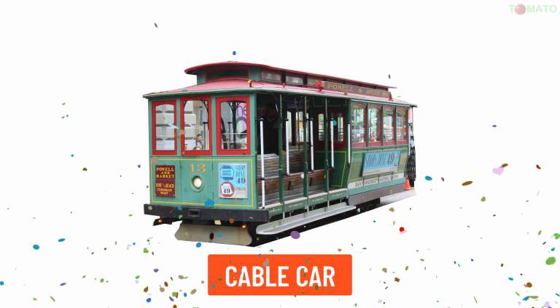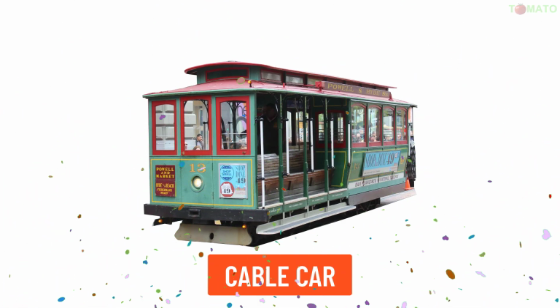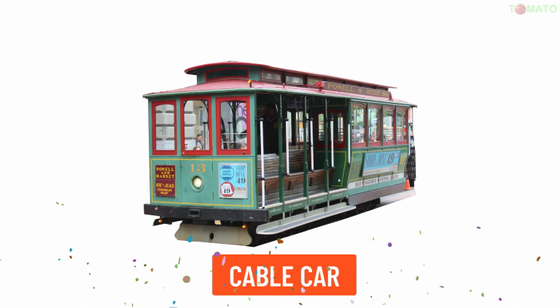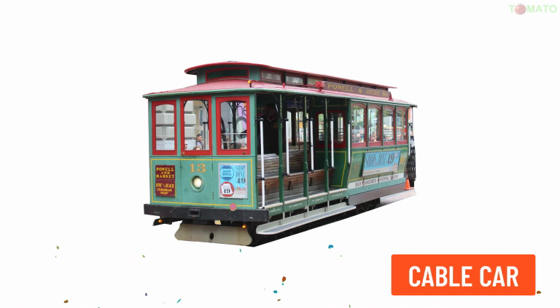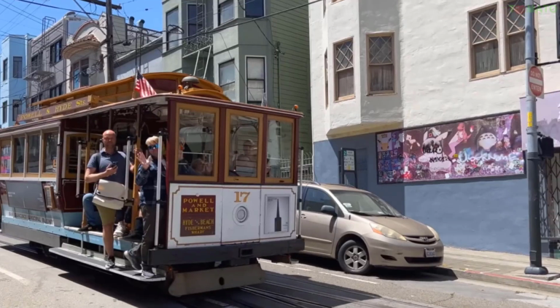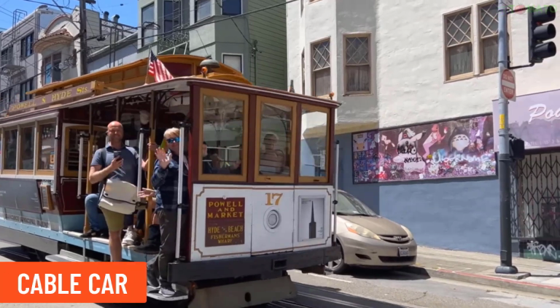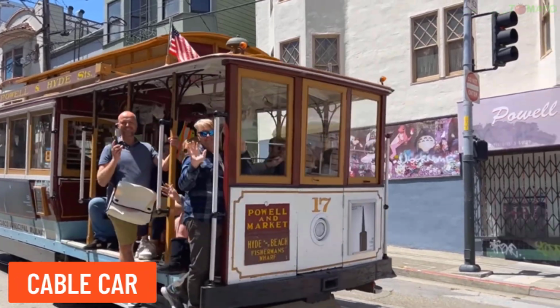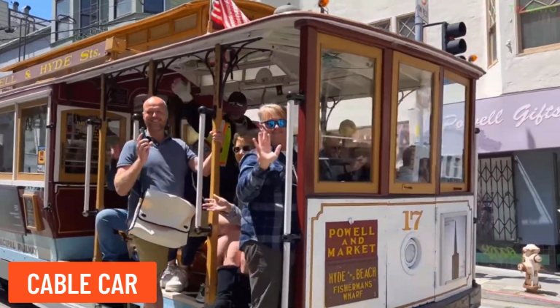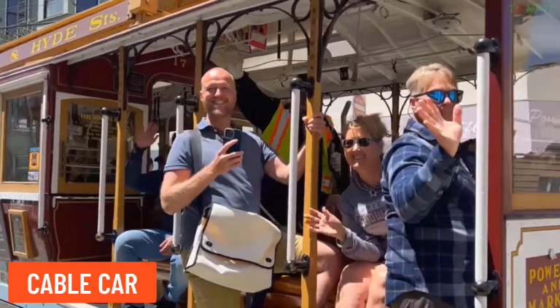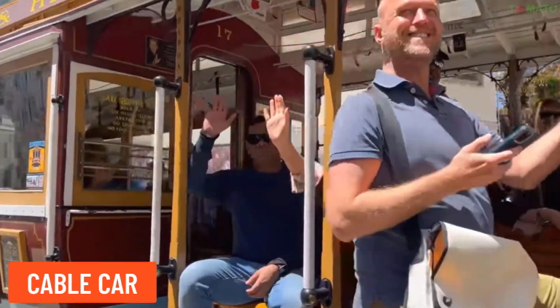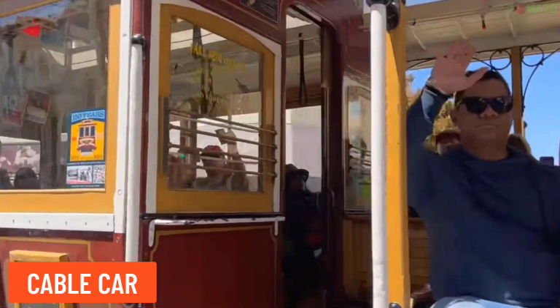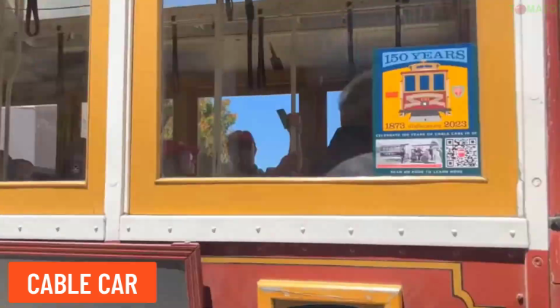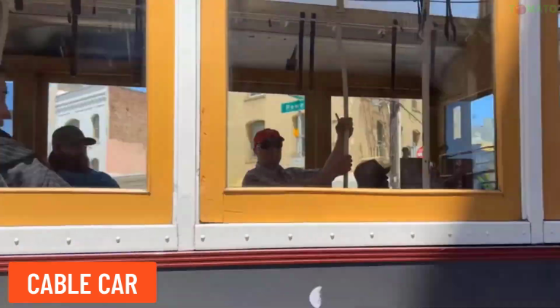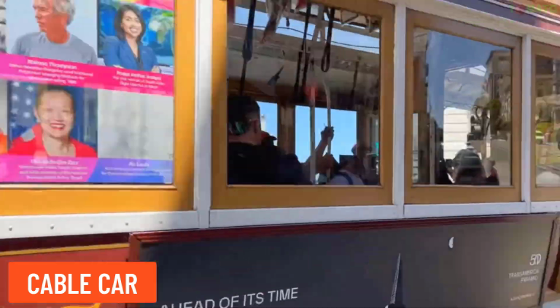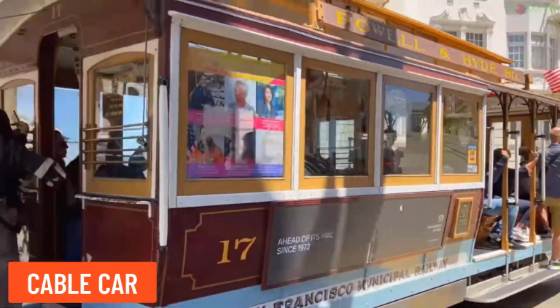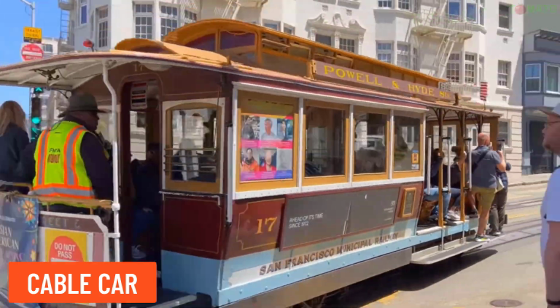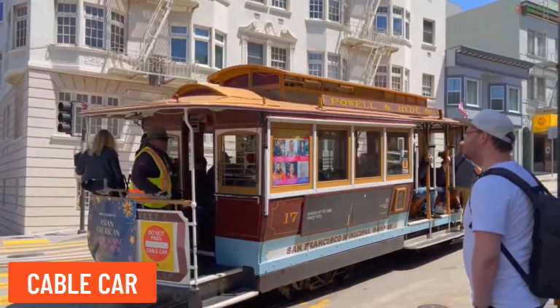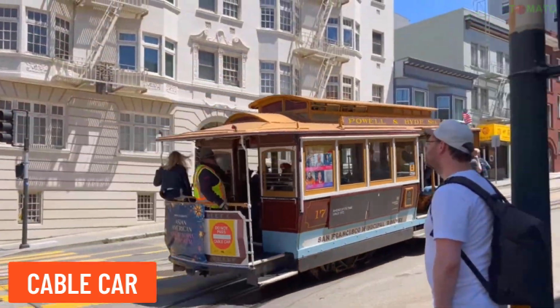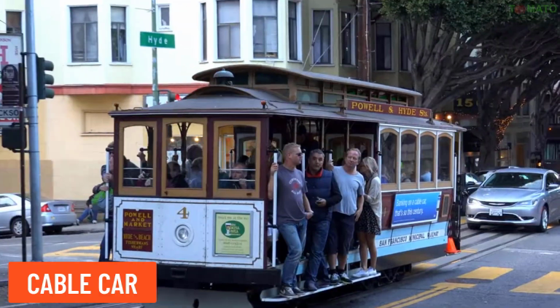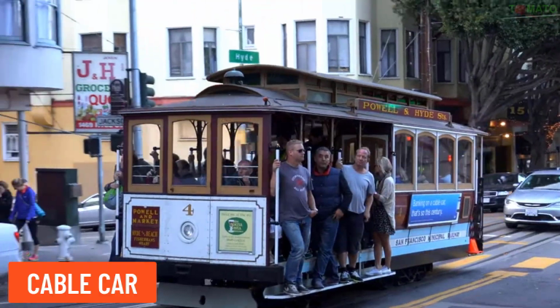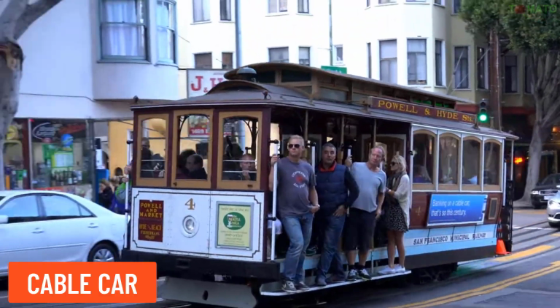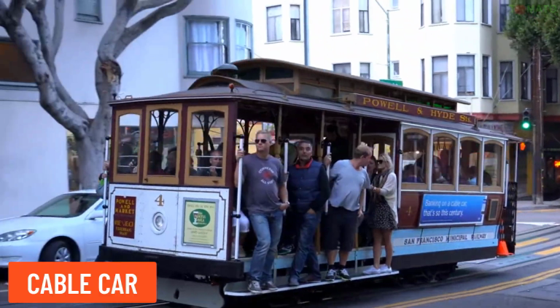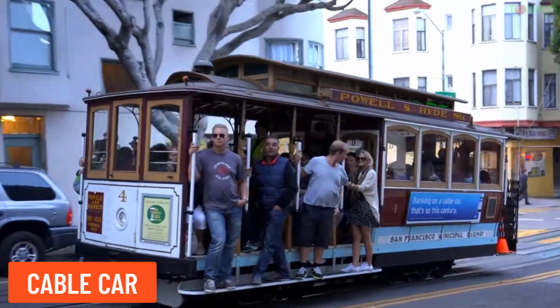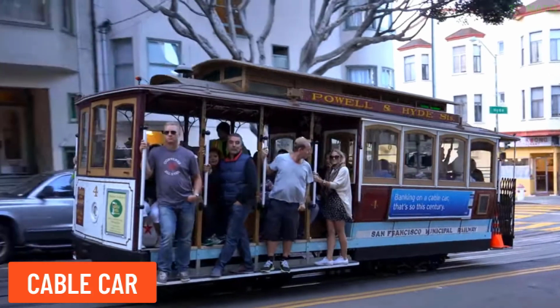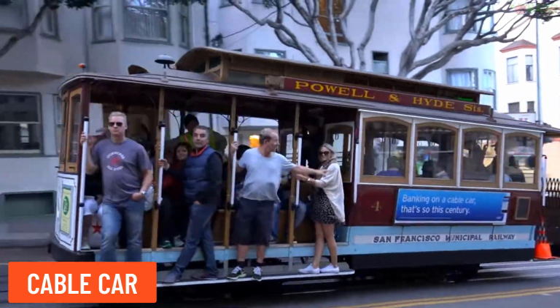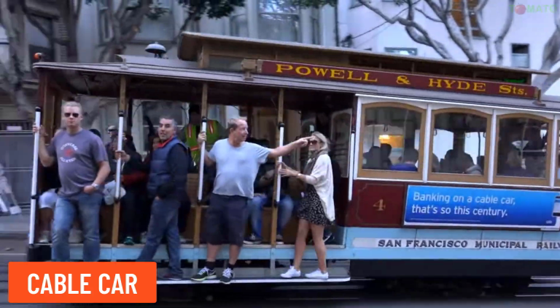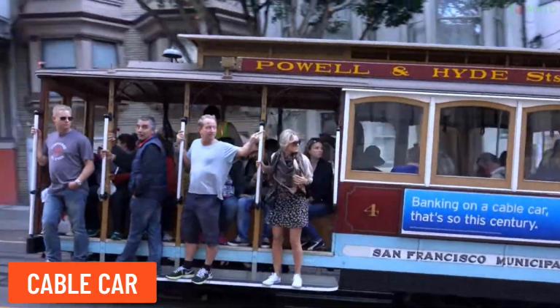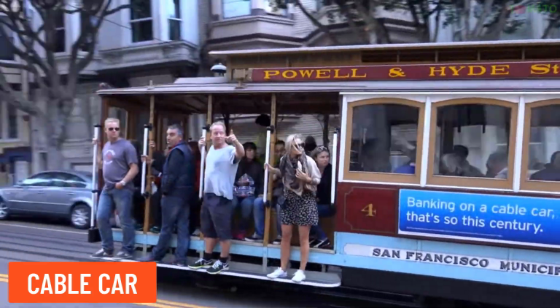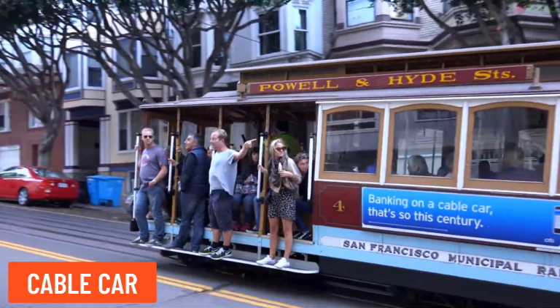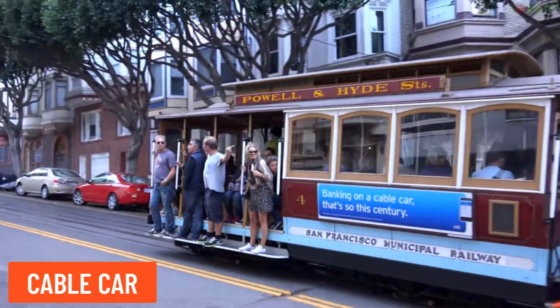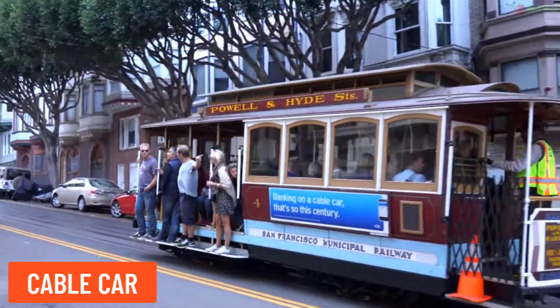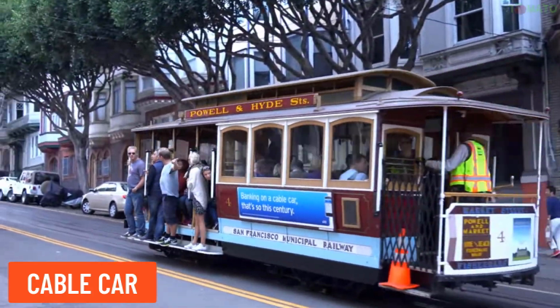Cable car — a cable car is a form of aerial transport used to move passengers over hilly or mountainous terrain, or in amusement parks.